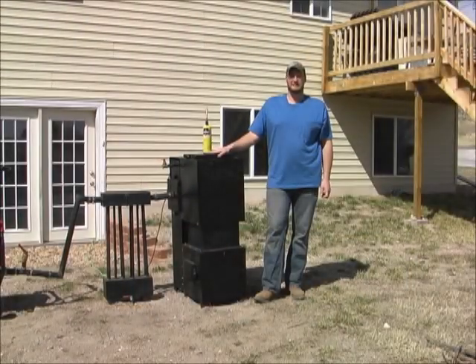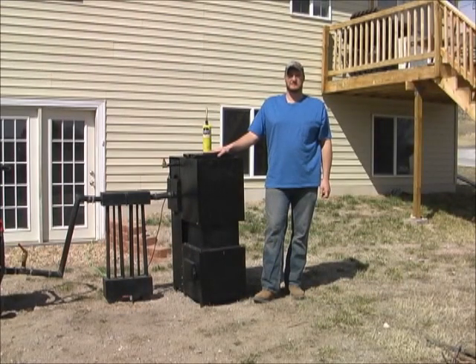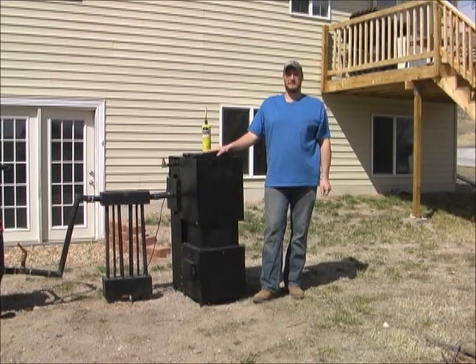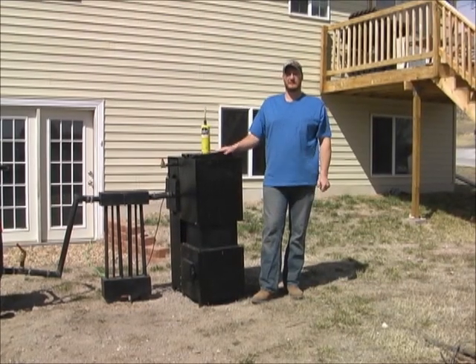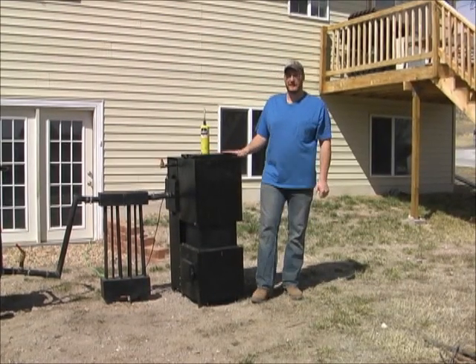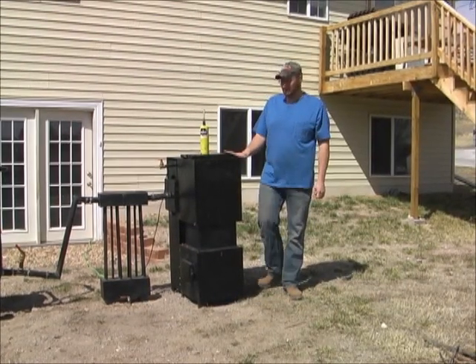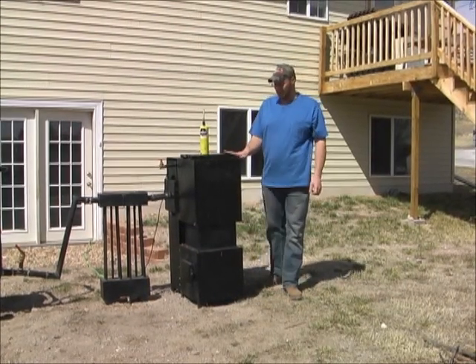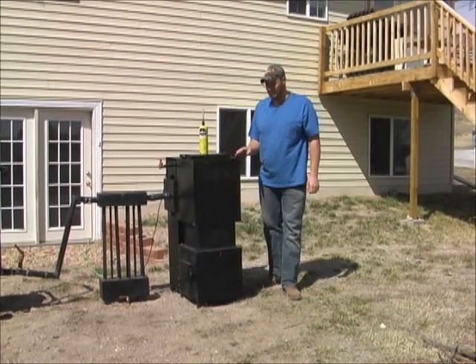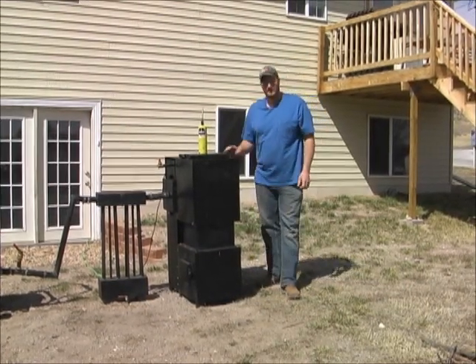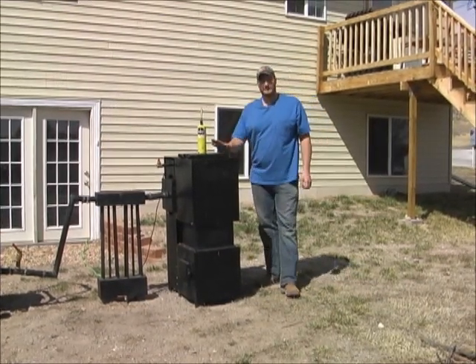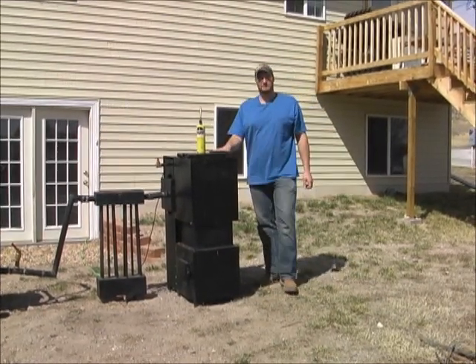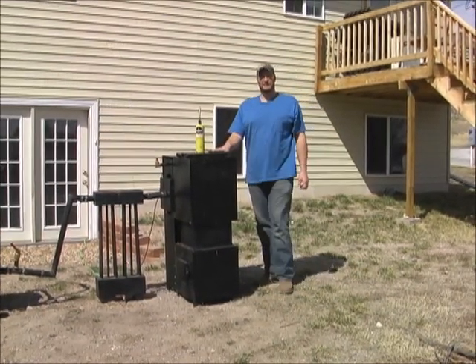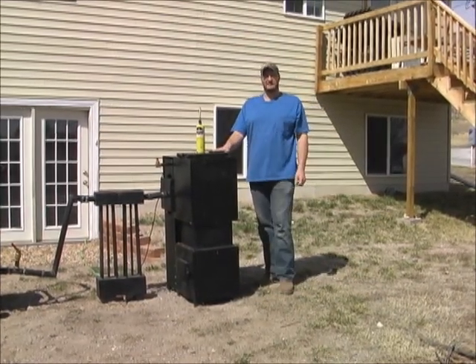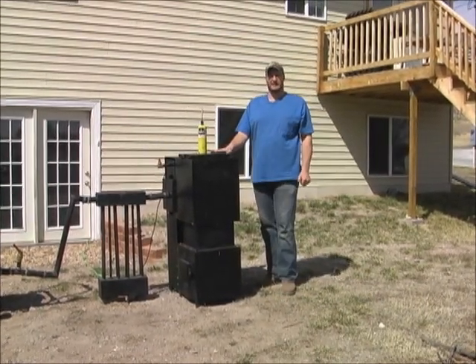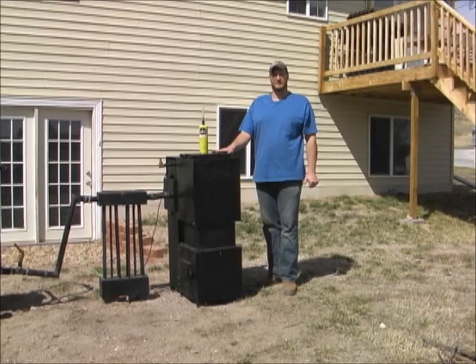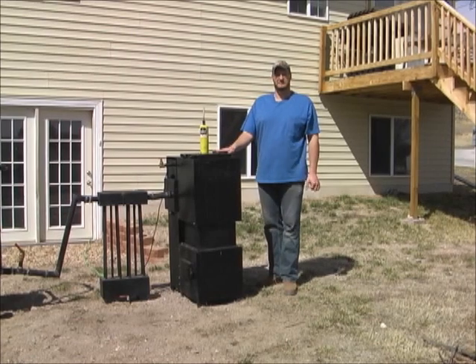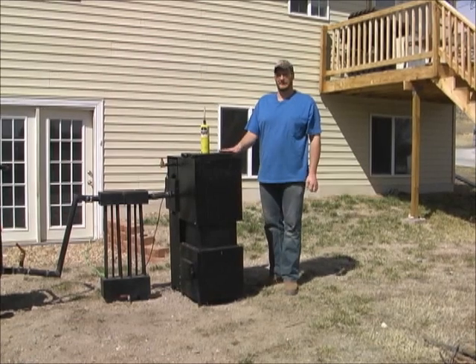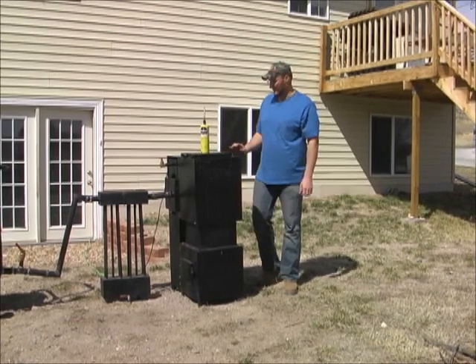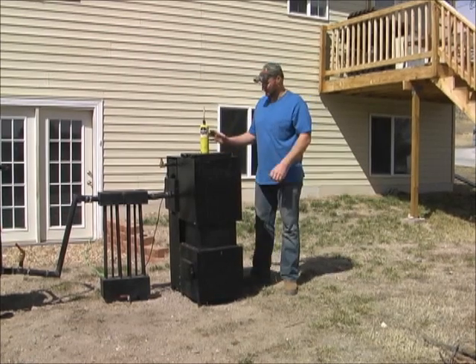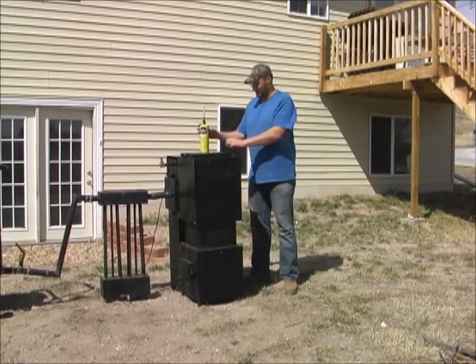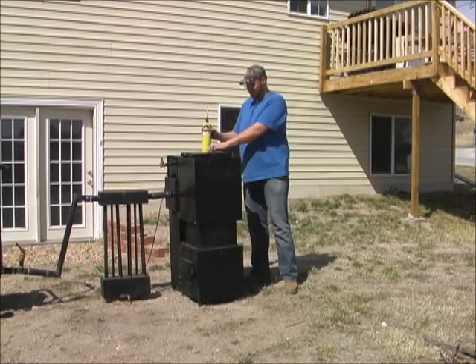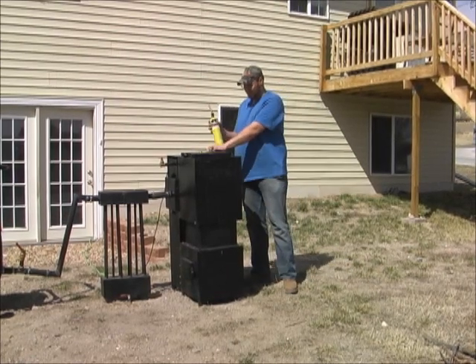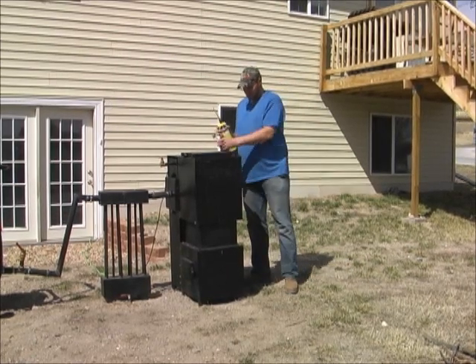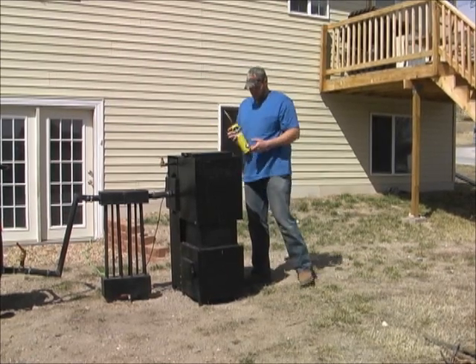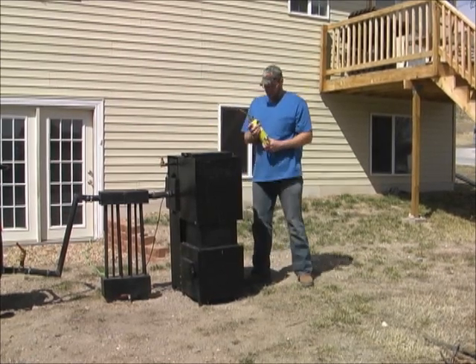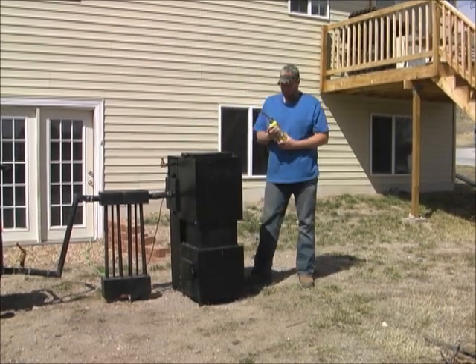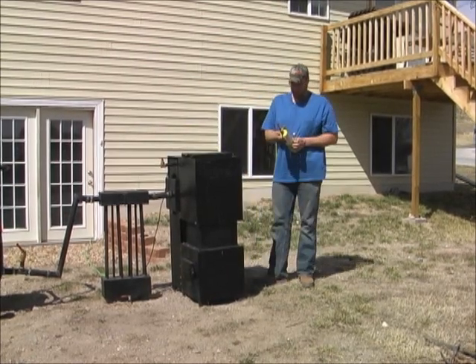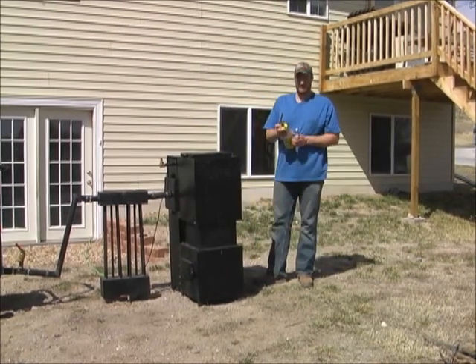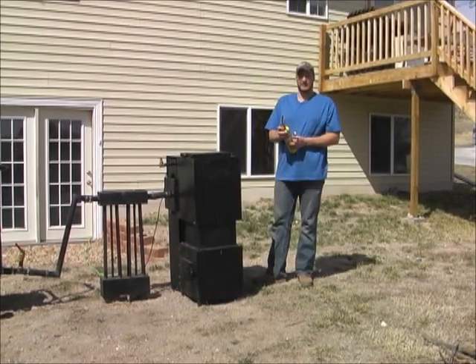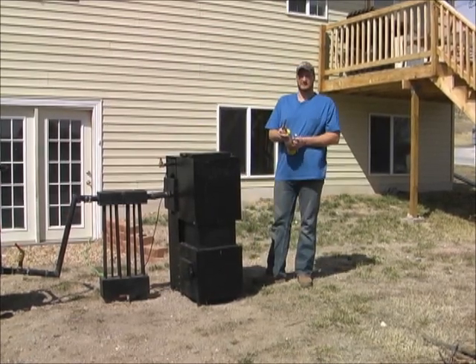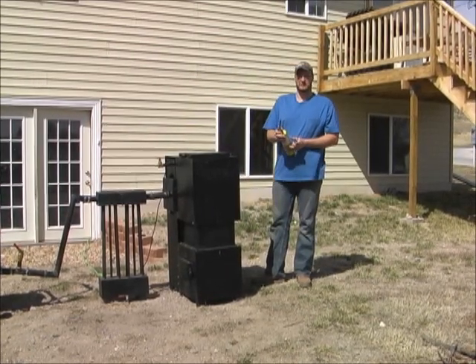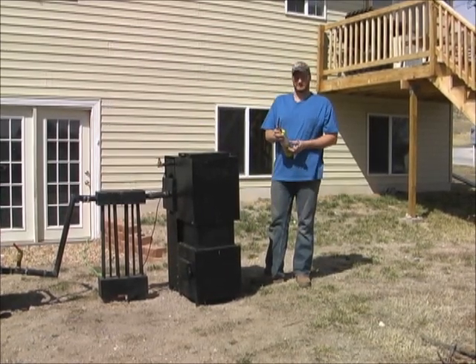We're going to go ahead and light the Liberator gasifier by Gehringer gasifiers and show you how this all works.